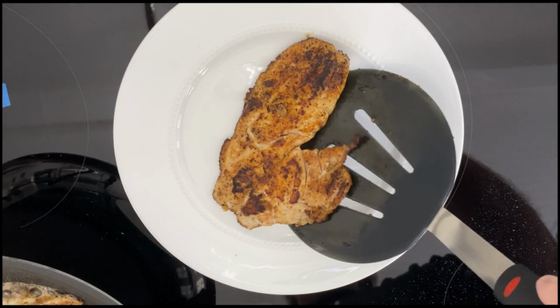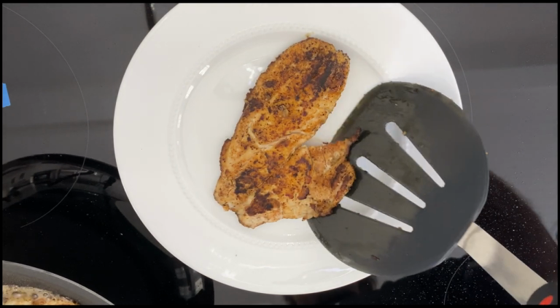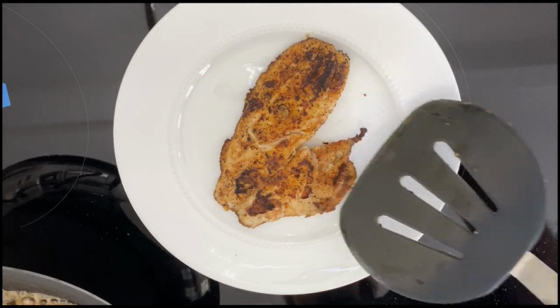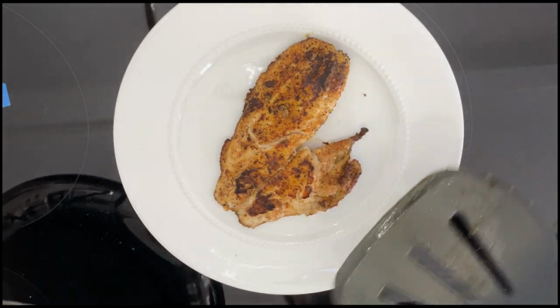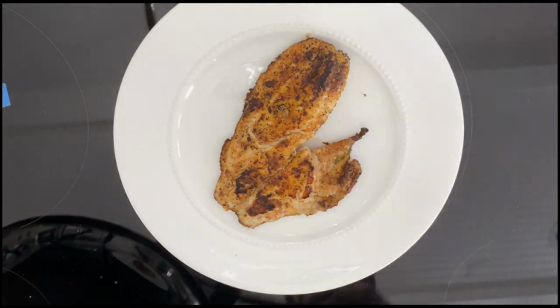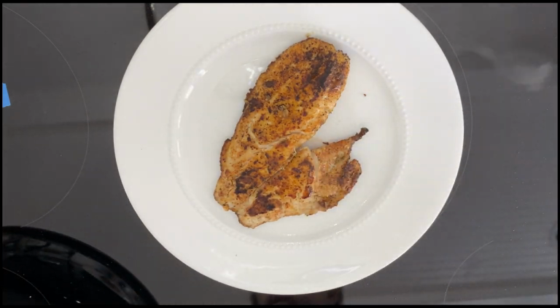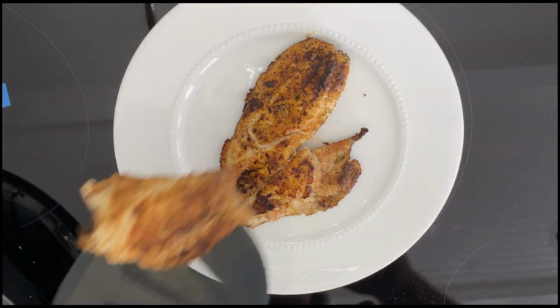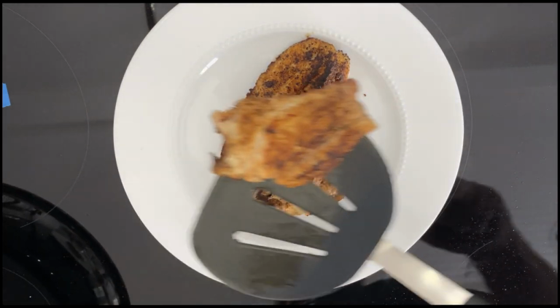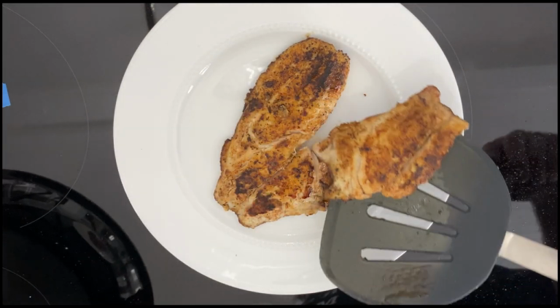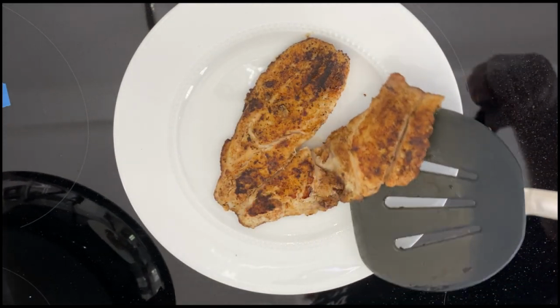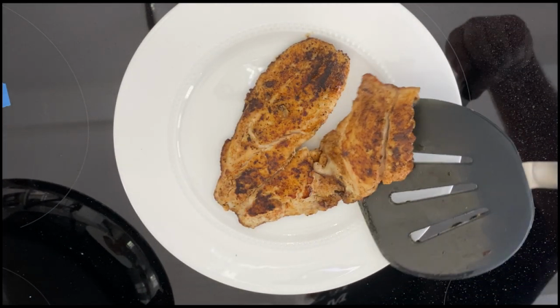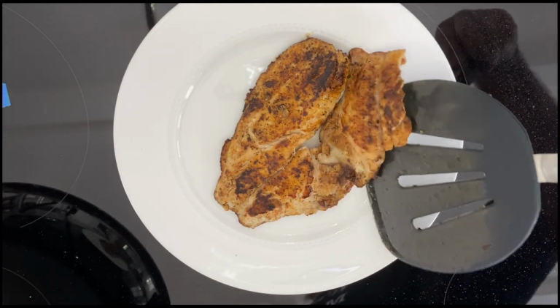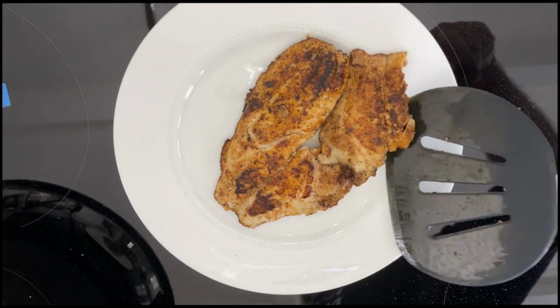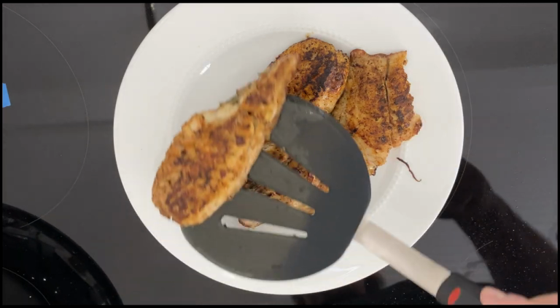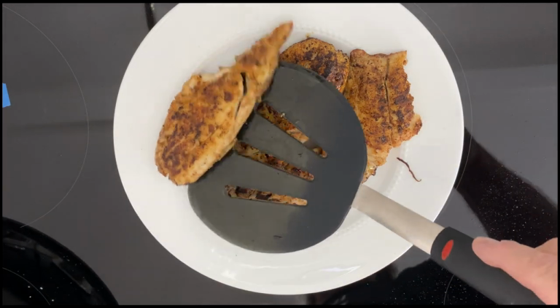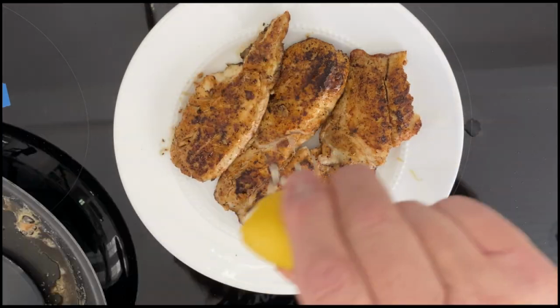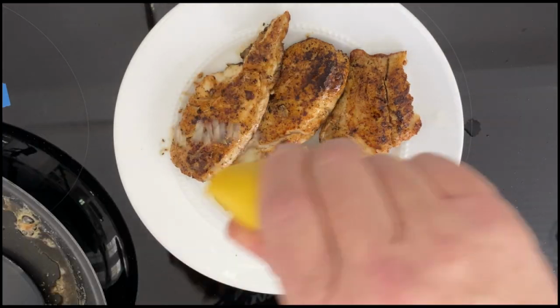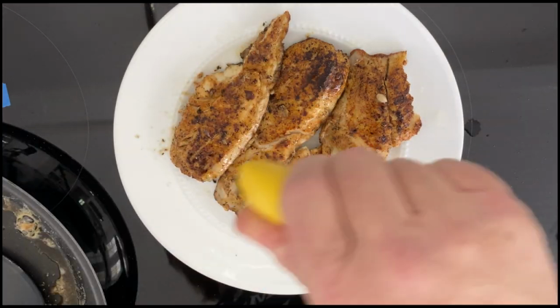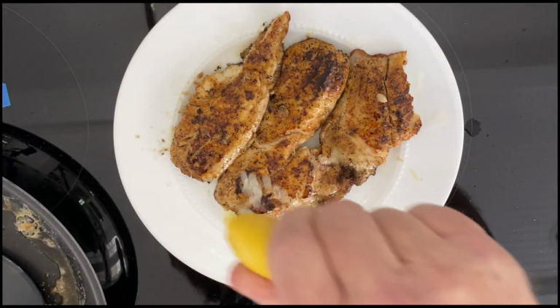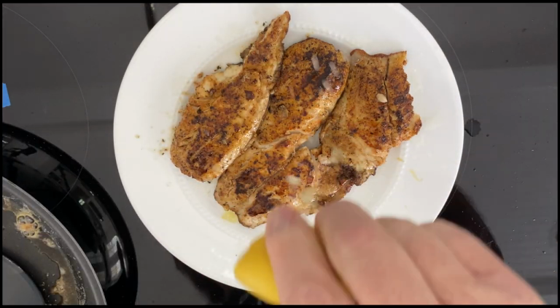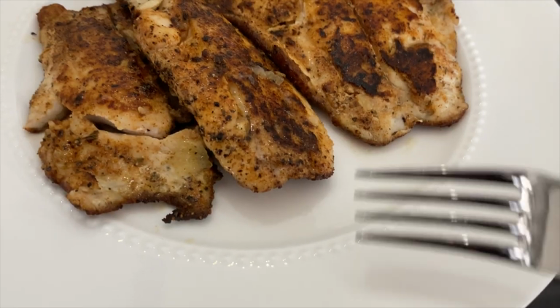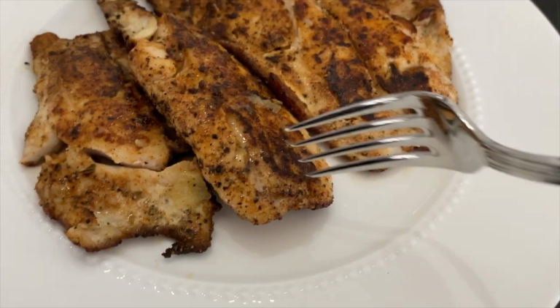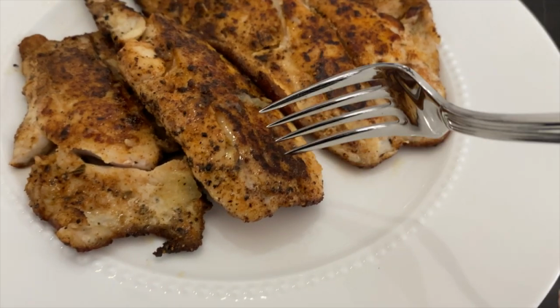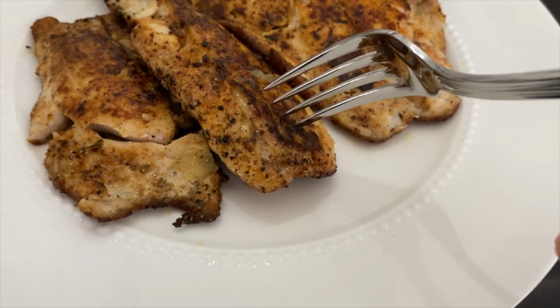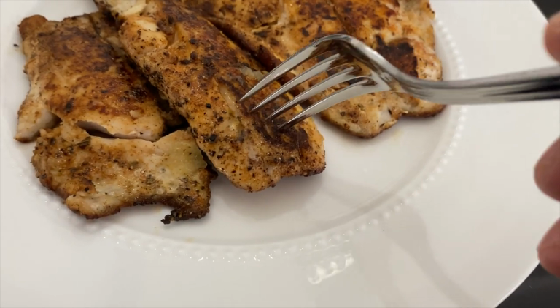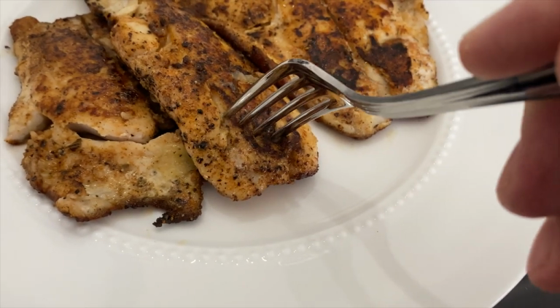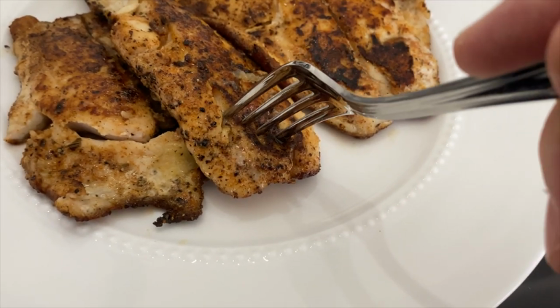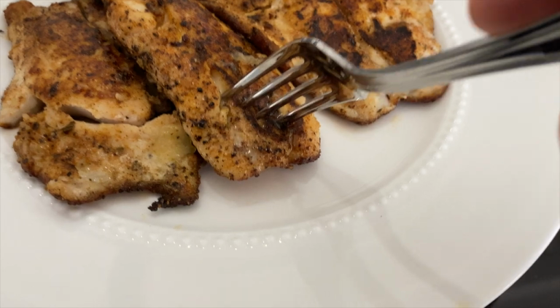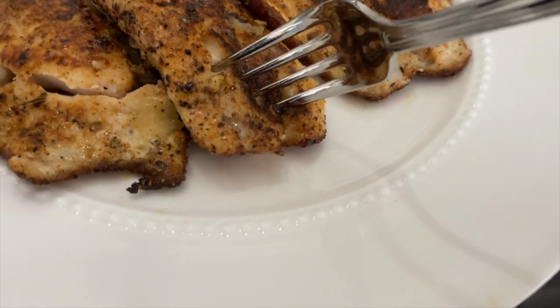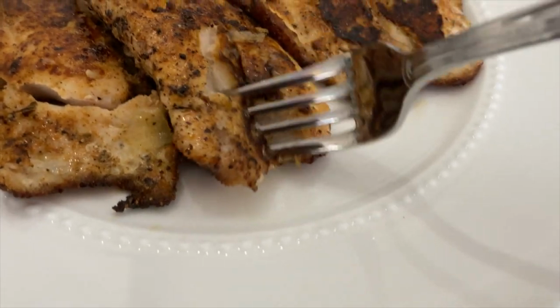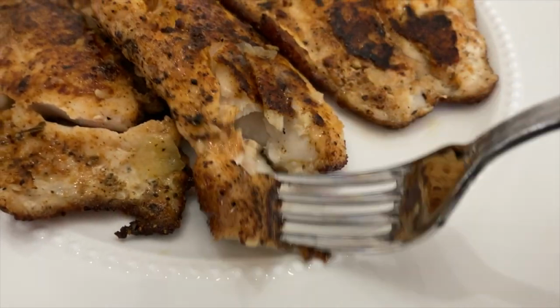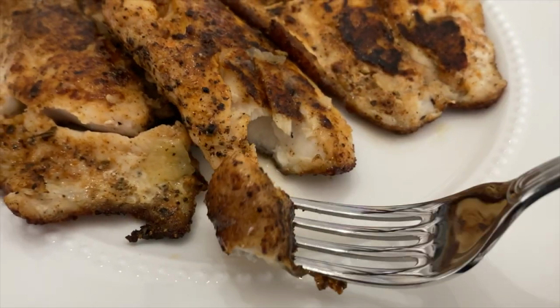You can serve this with mashed potatoes, green beans, asparagus — whatever your favorite side is — and a touch of lemon juice at the end. And look at that: flaky, juicy, spicy. Oh, it's wonderful. And it's easy, so give it a try.